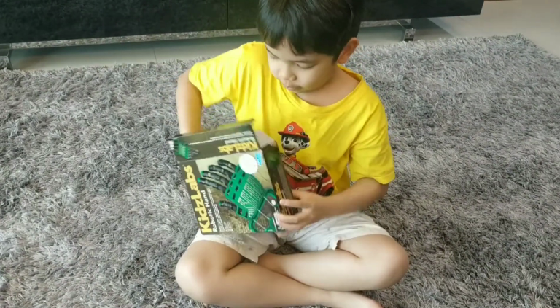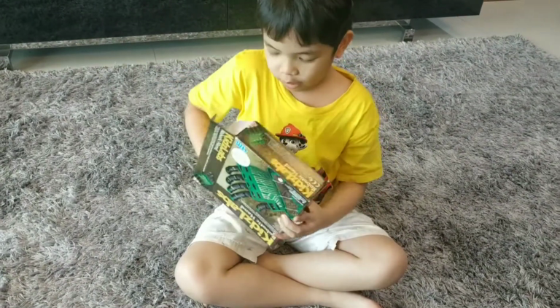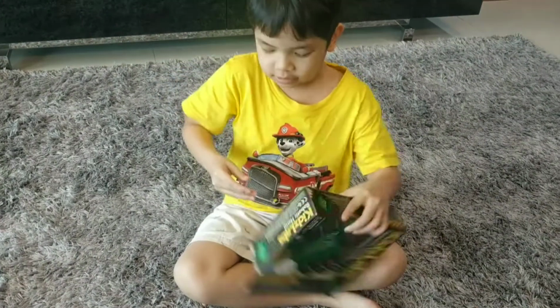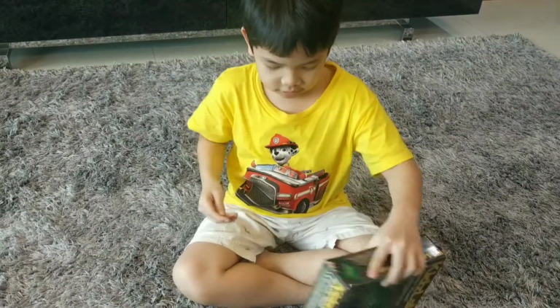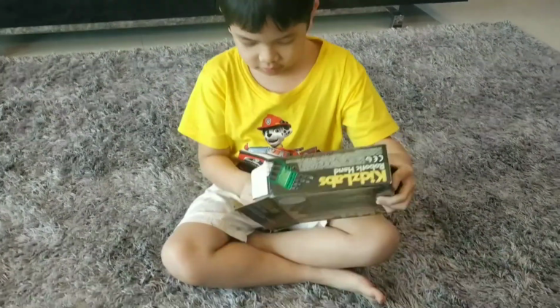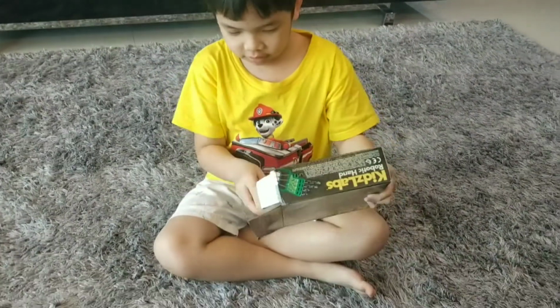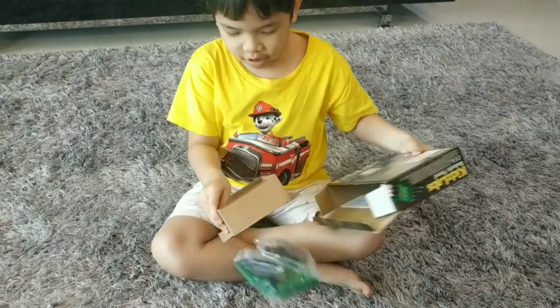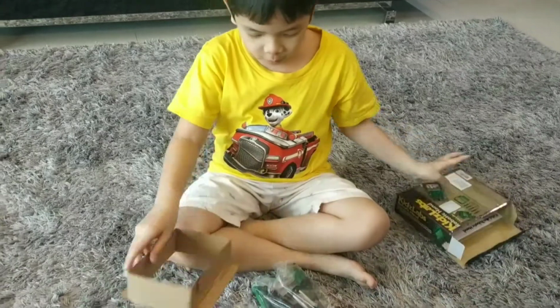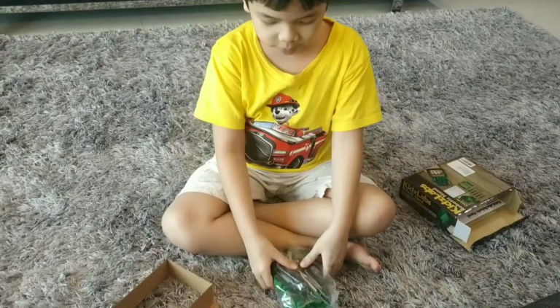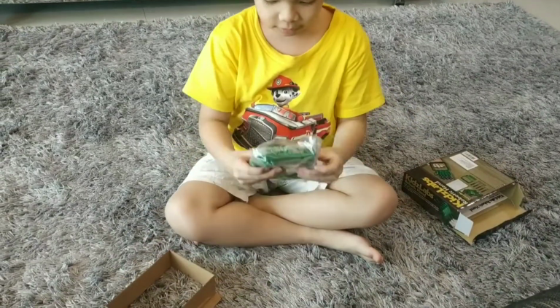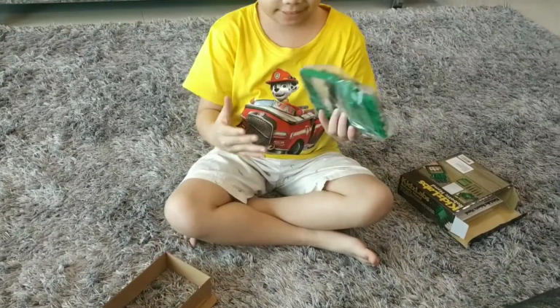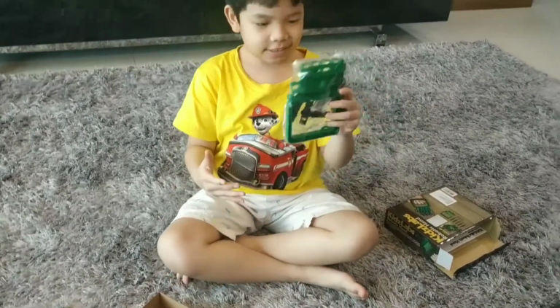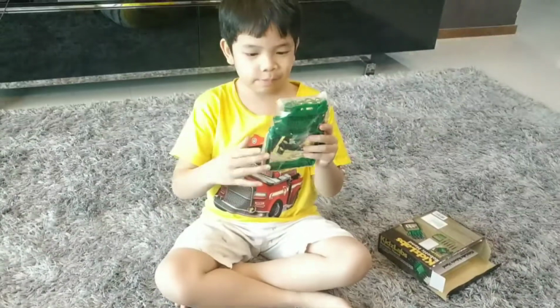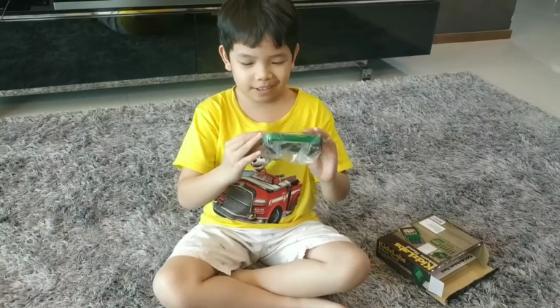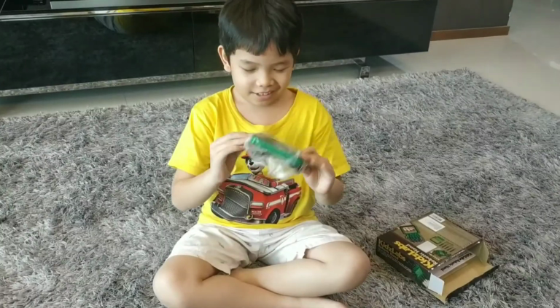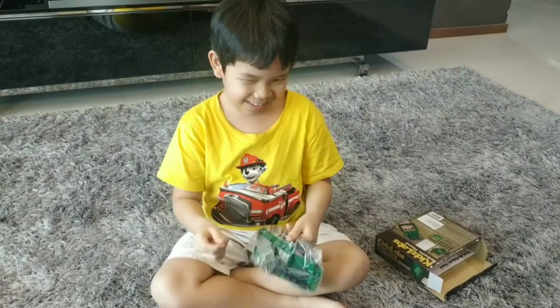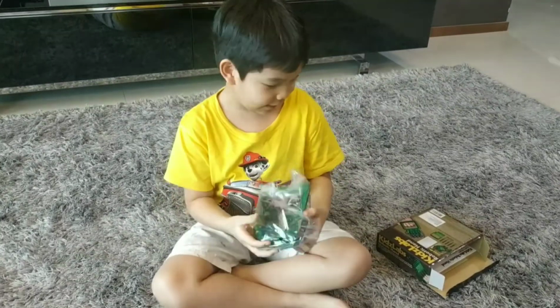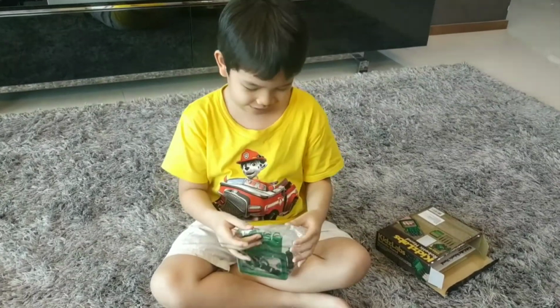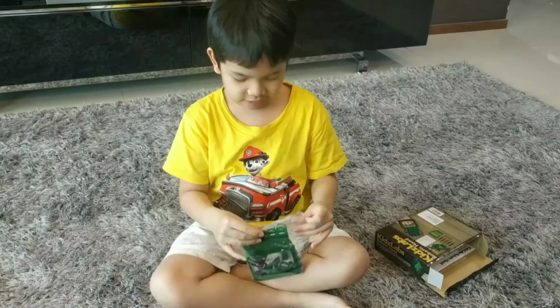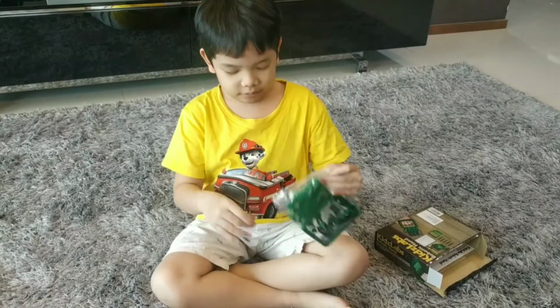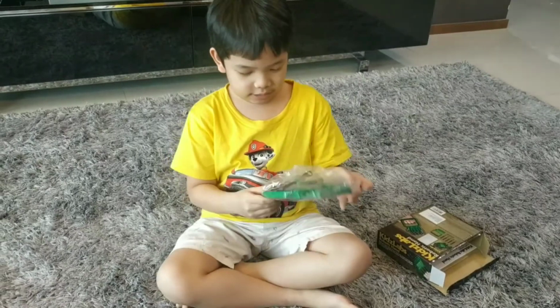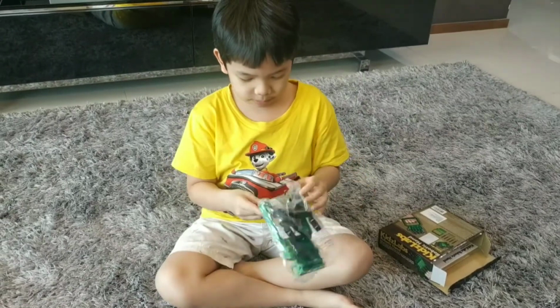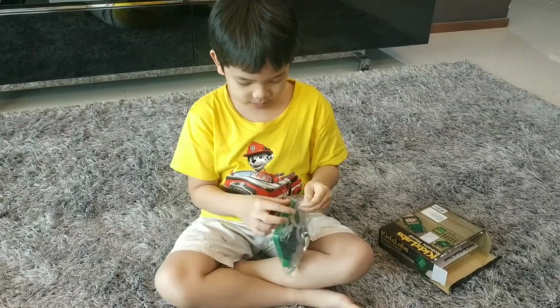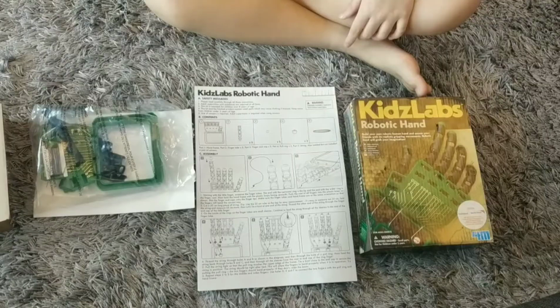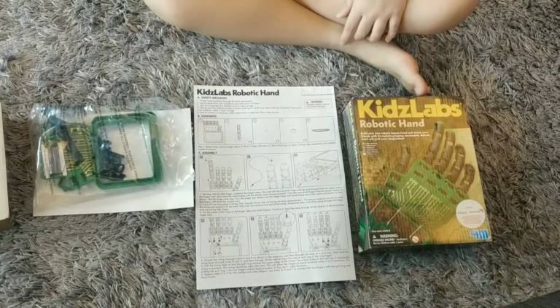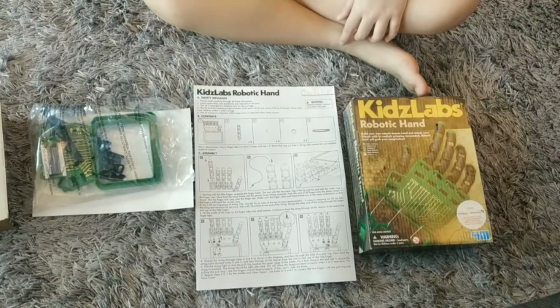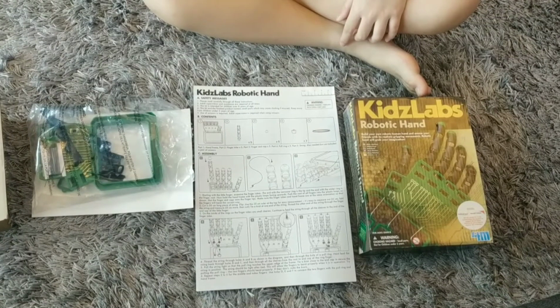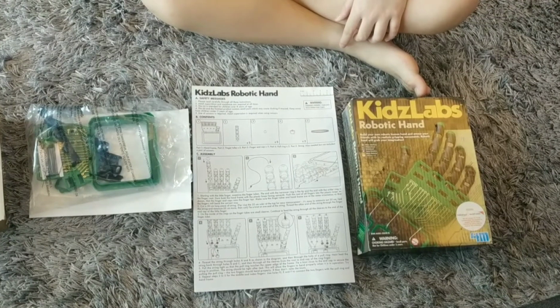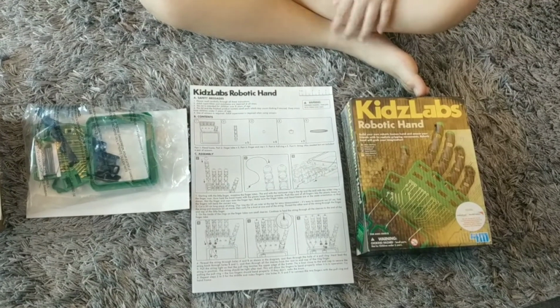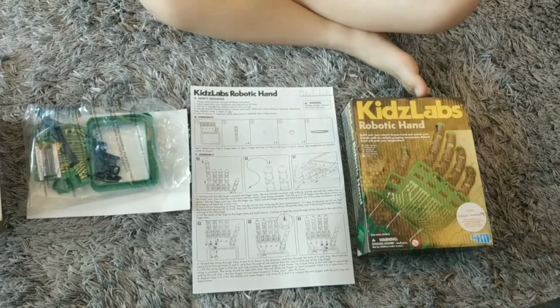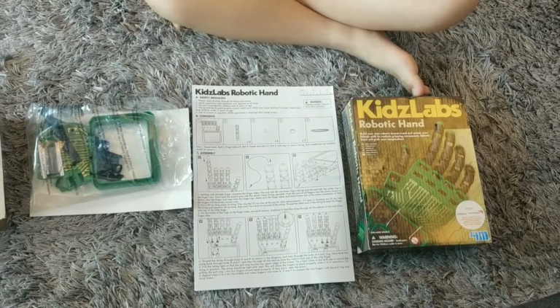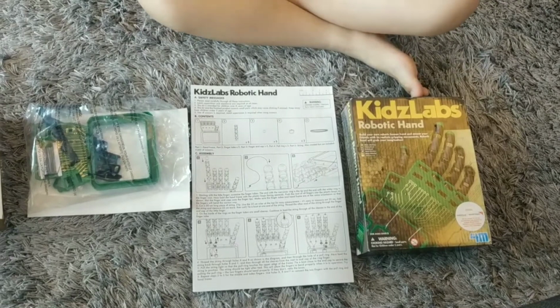A box. How is this? It's so small. I don't like soap in it. This is what we get in the box.